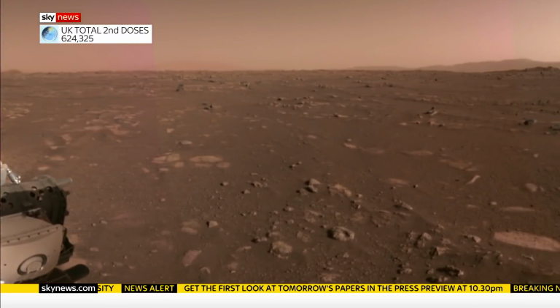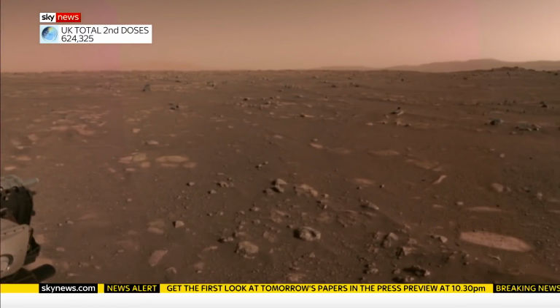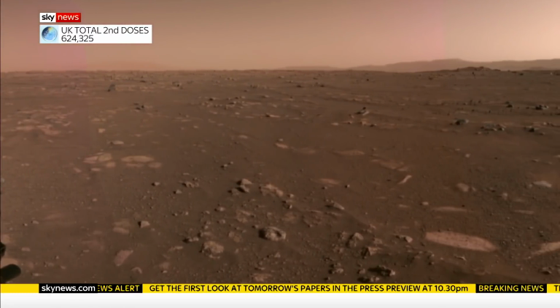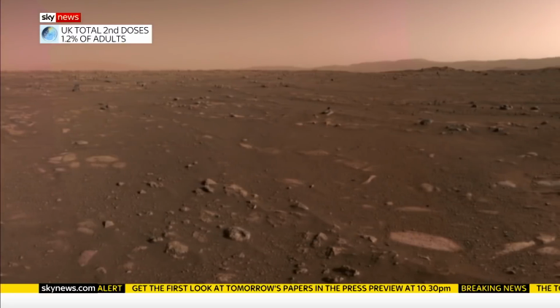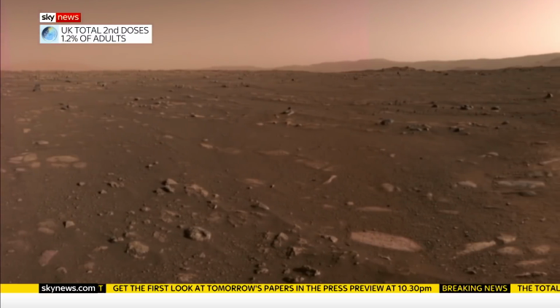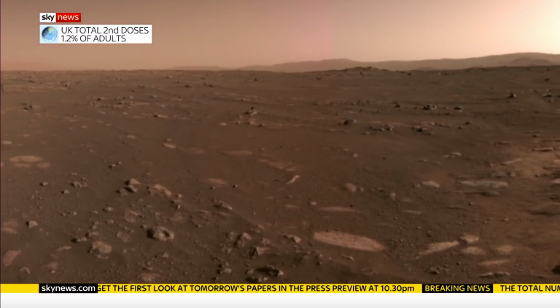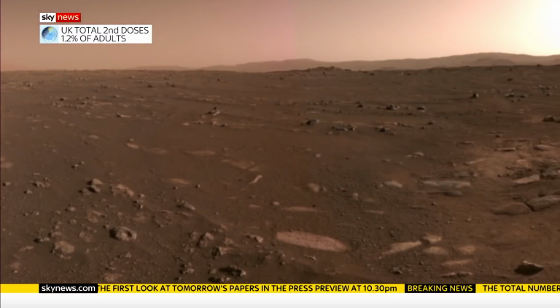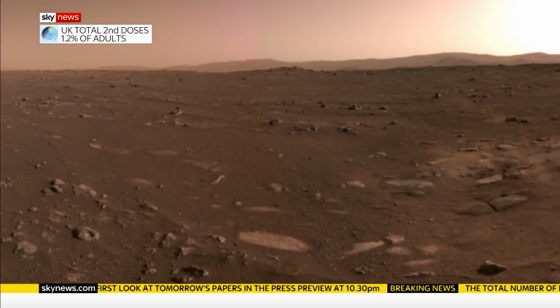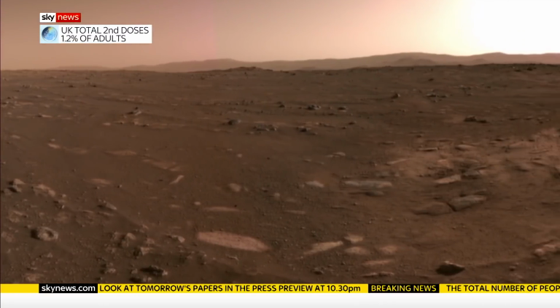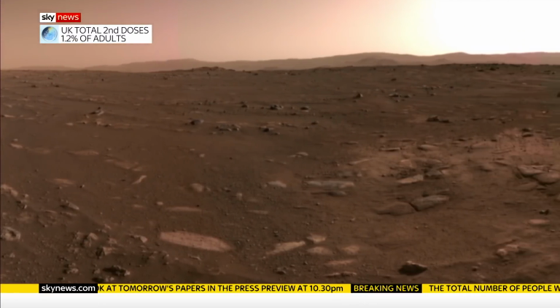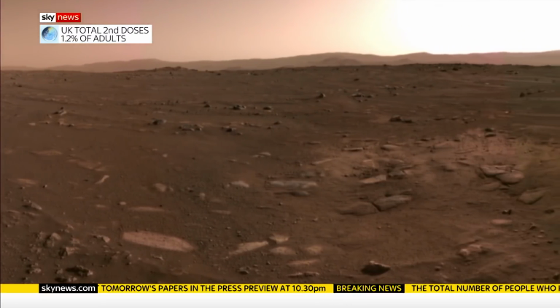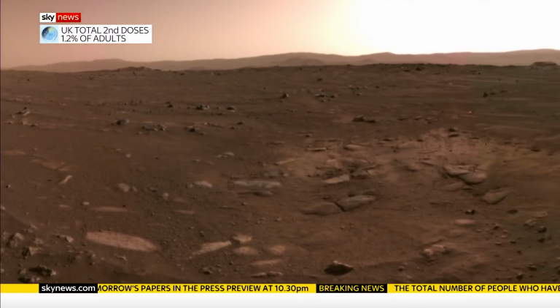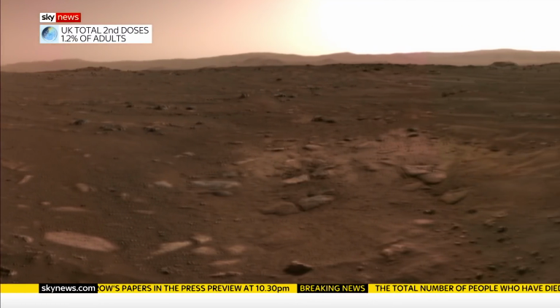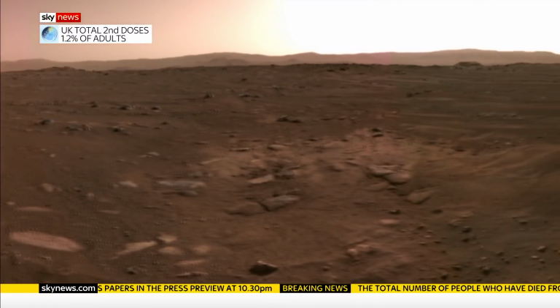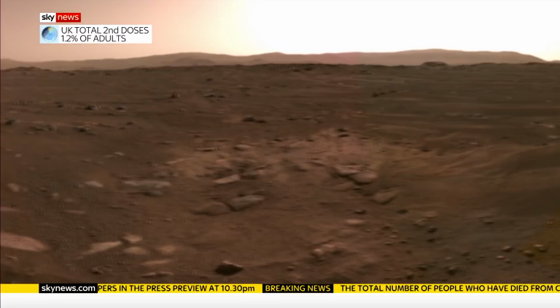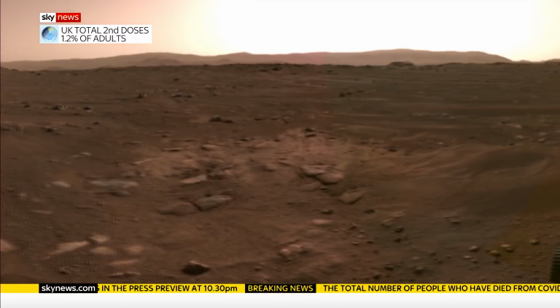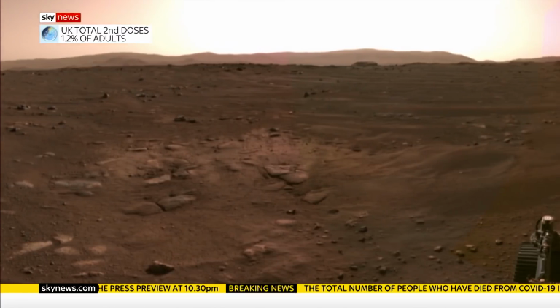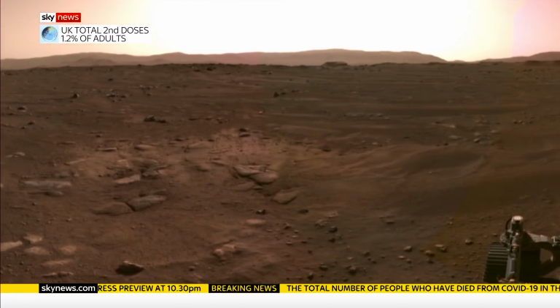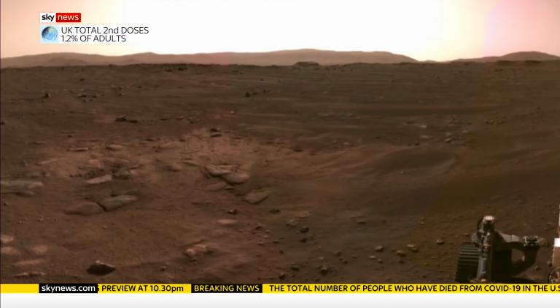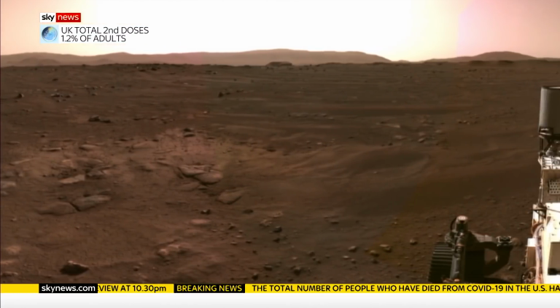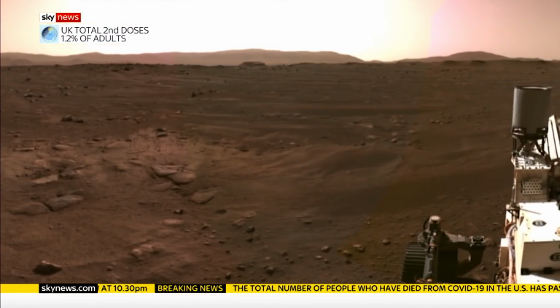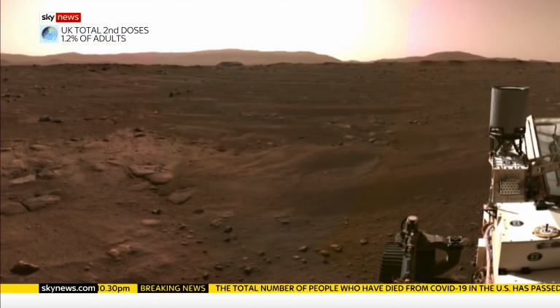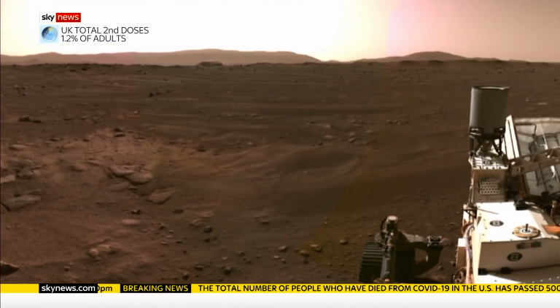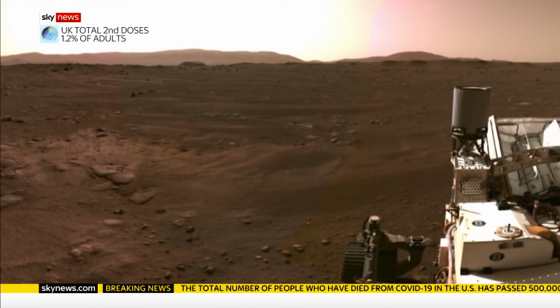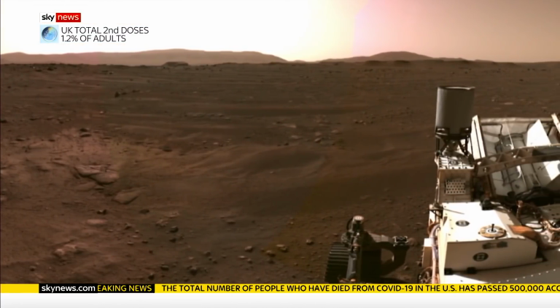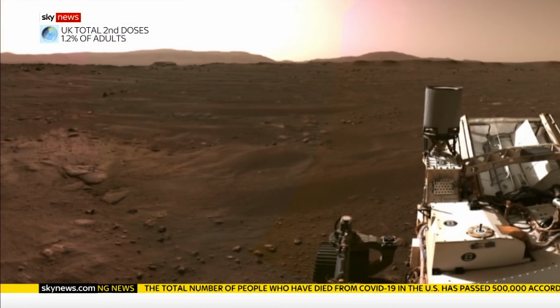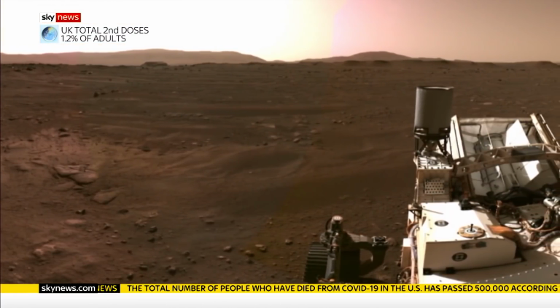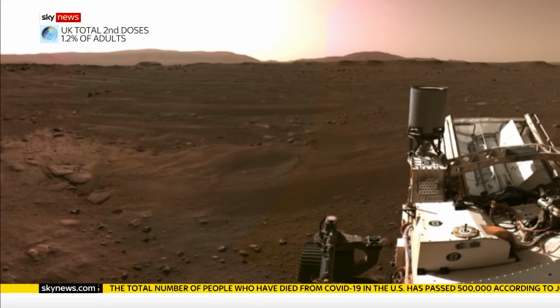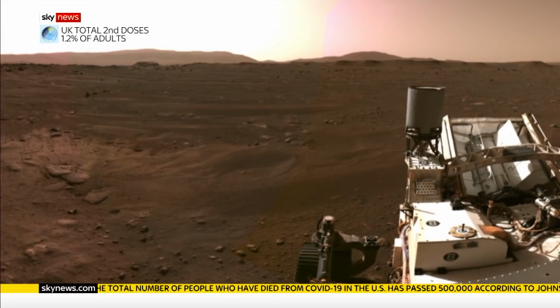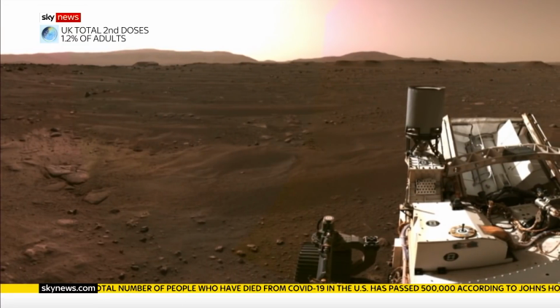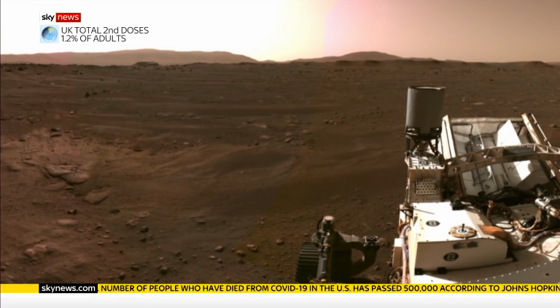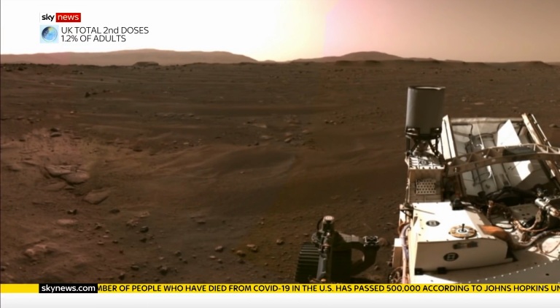It's just really exciting to see these scenes — they look familiar to us, earth-like in a sense. You see the mountains back there and the rocks and things. It really is the surface of an alien world.